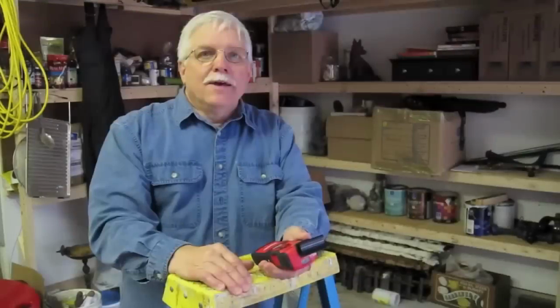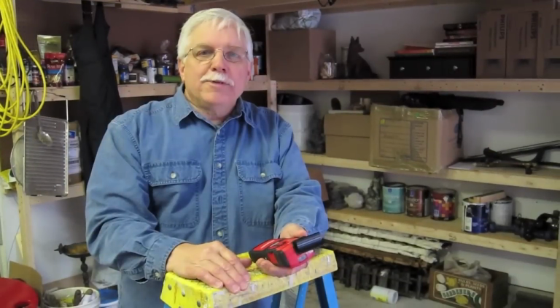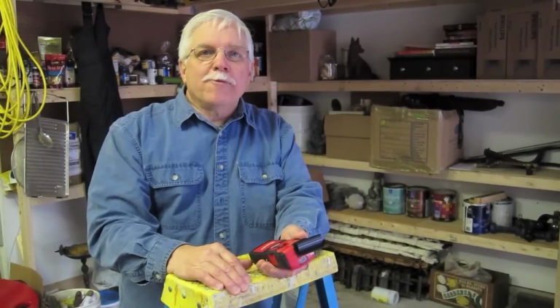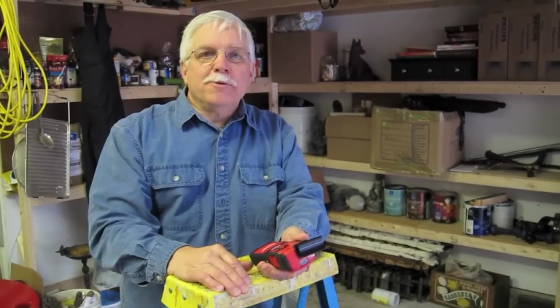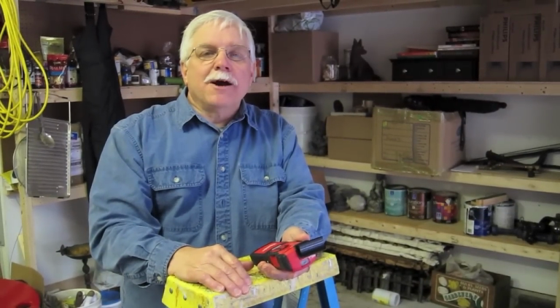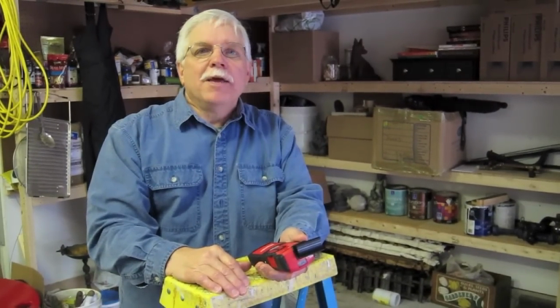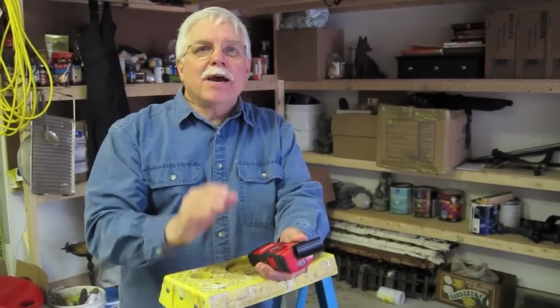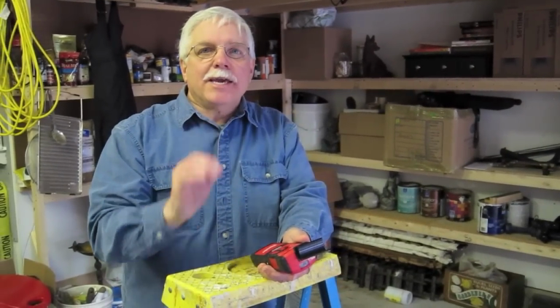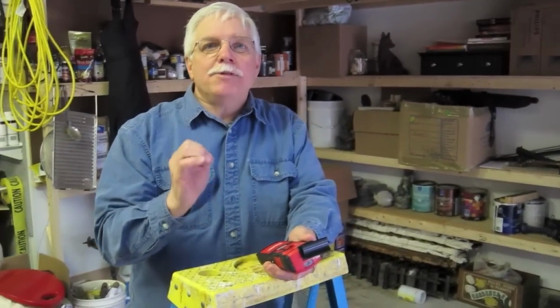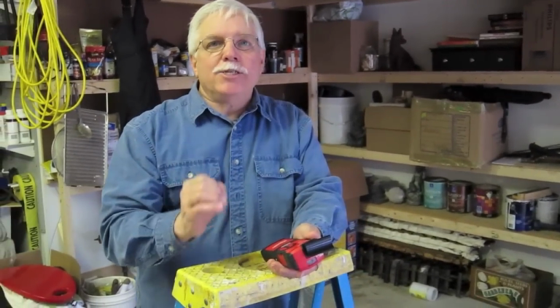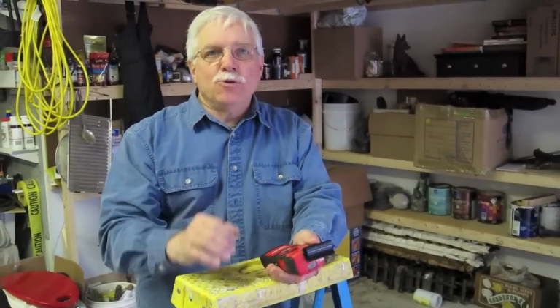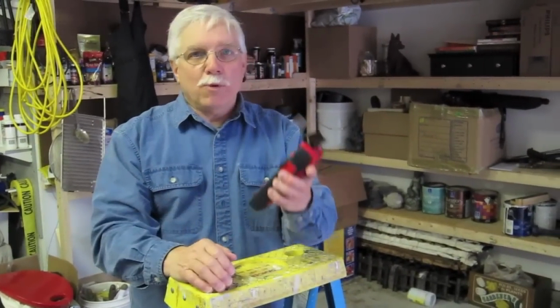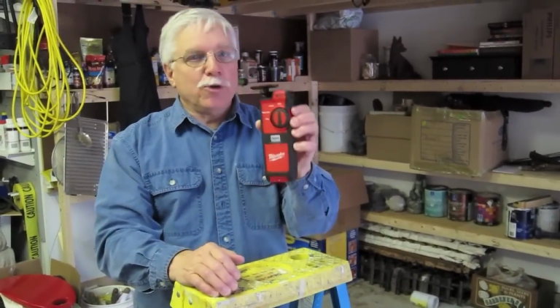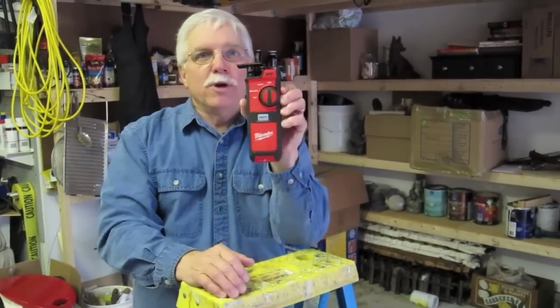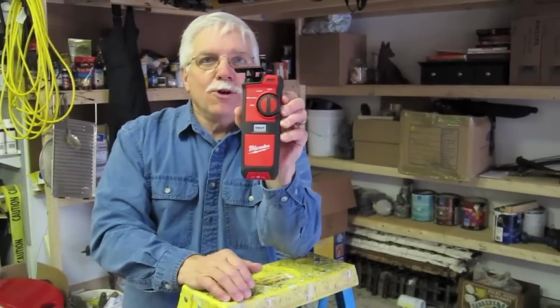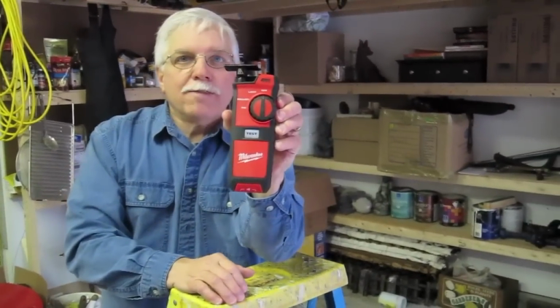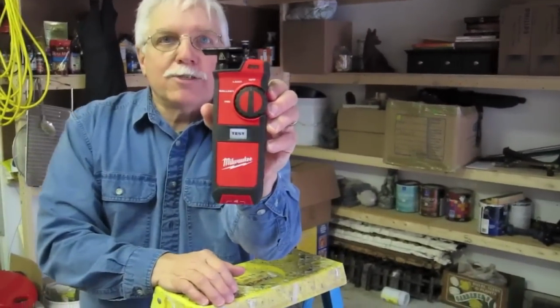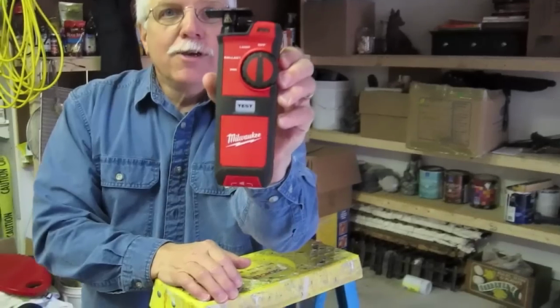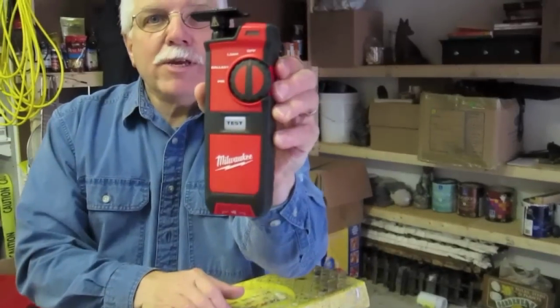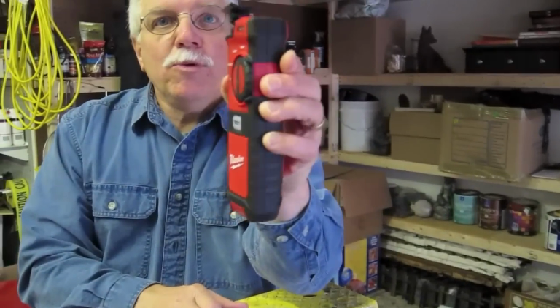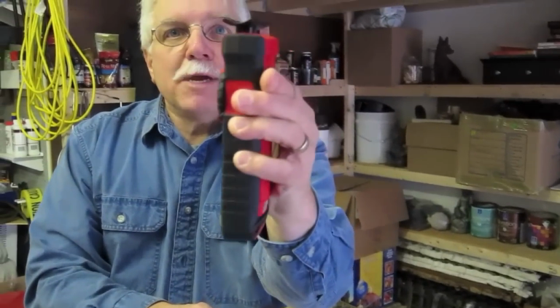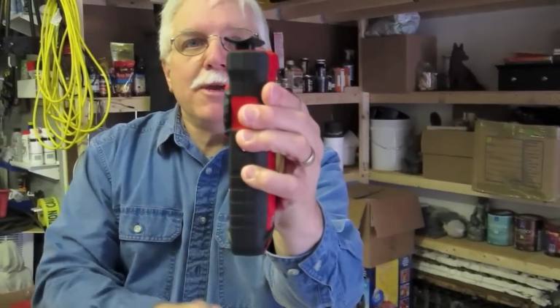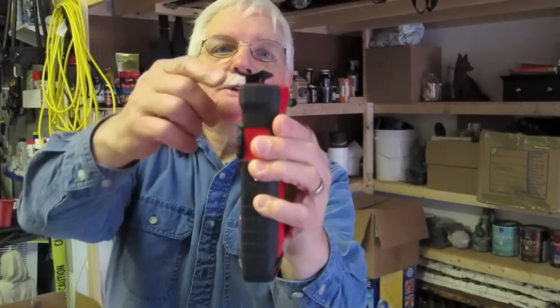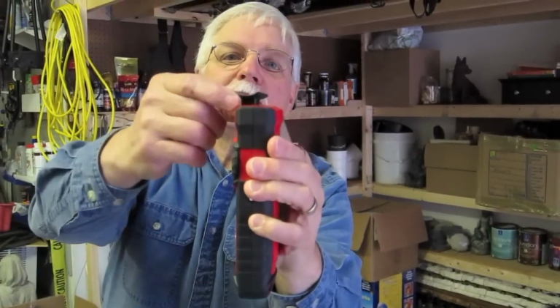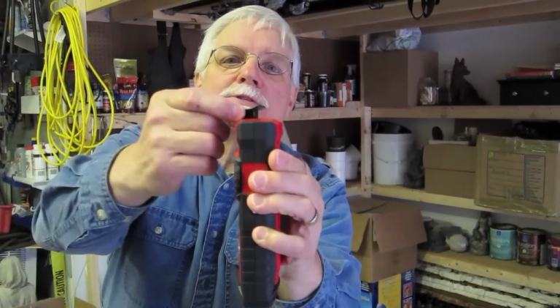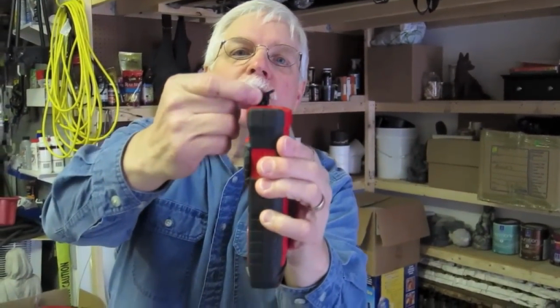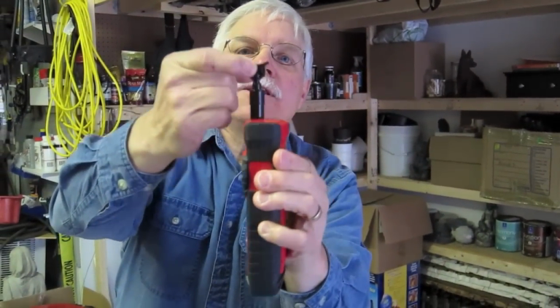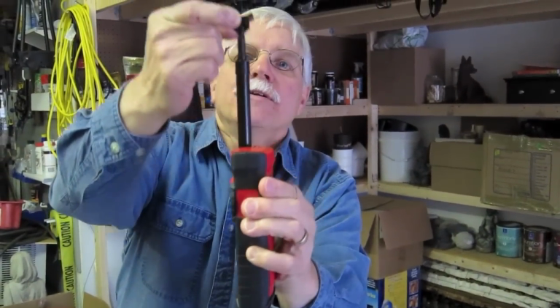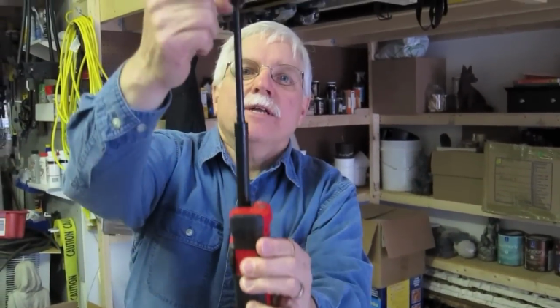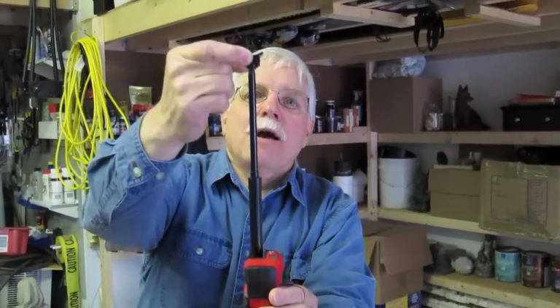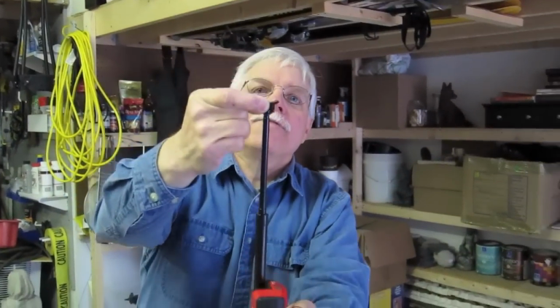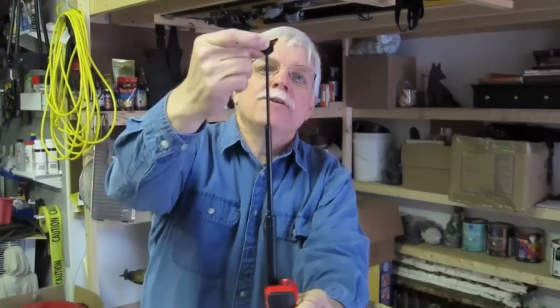Hi, I'm Tim Carter from AskTheBuilder.com, and I've got a game-changing tool I want to show you. Look at this. Do you have any clue what this might be, especially with this funny little telescoping device here?